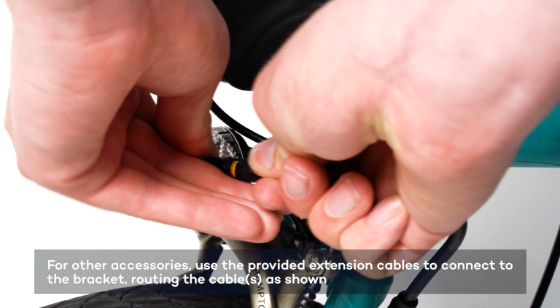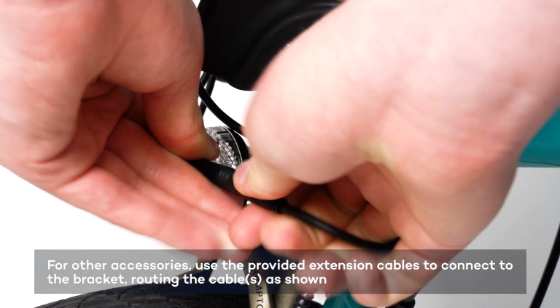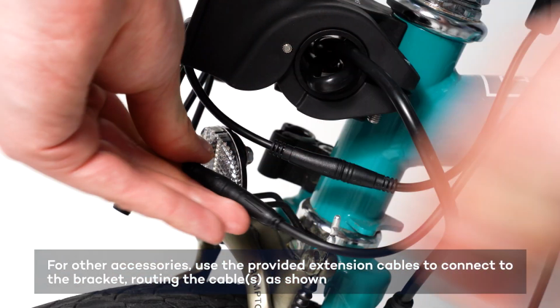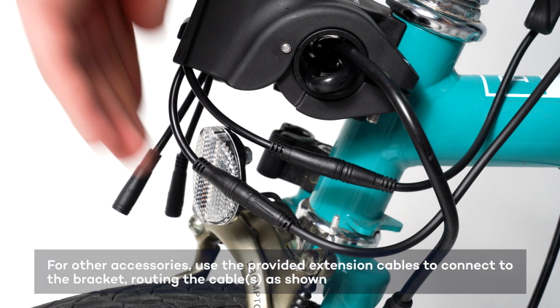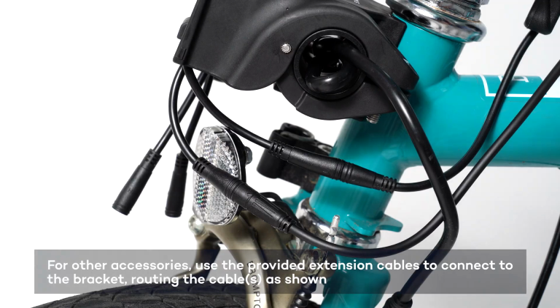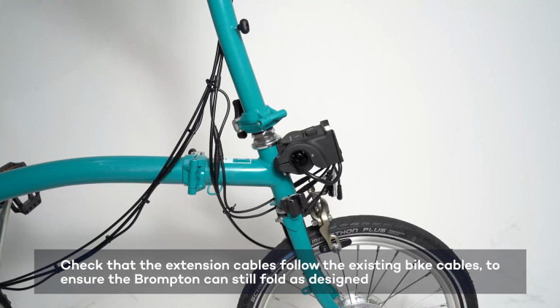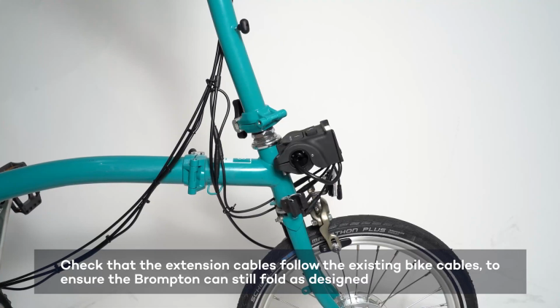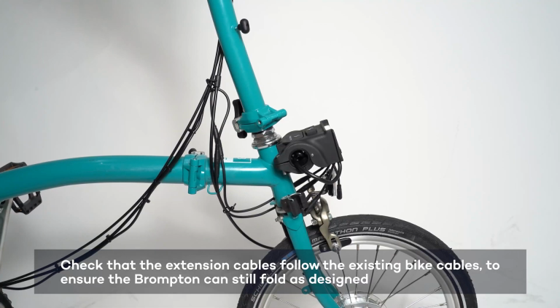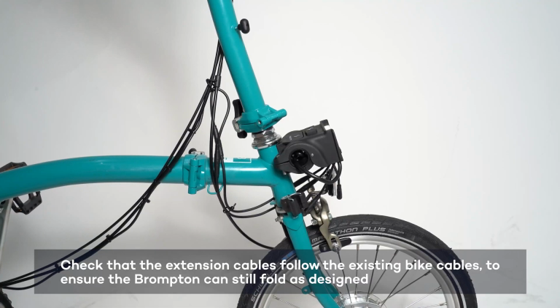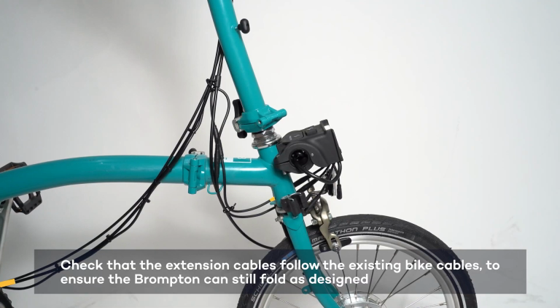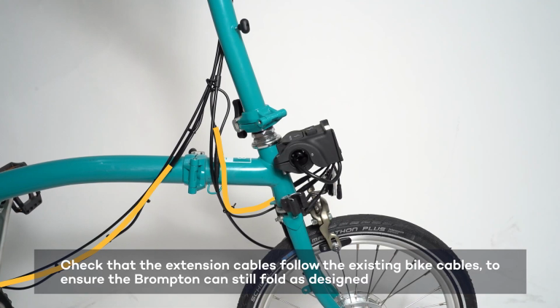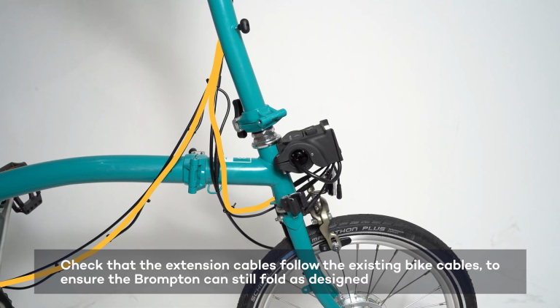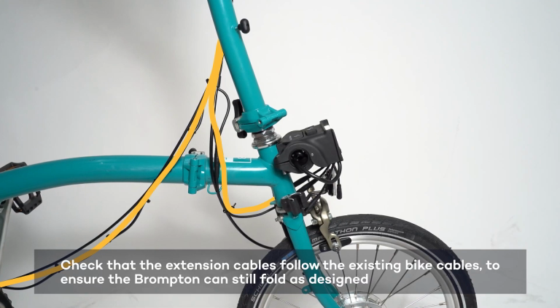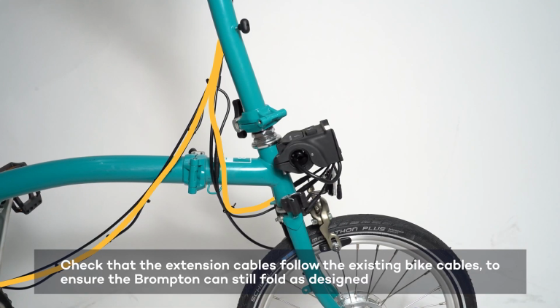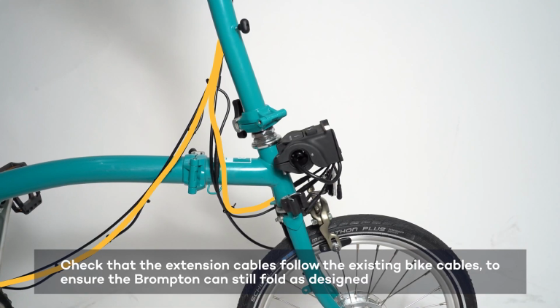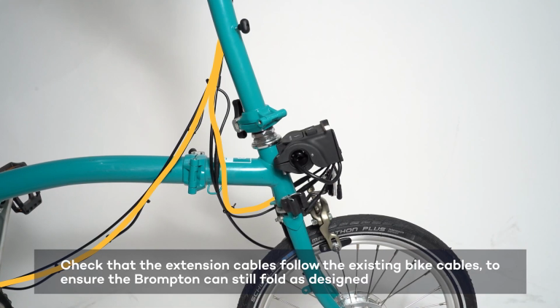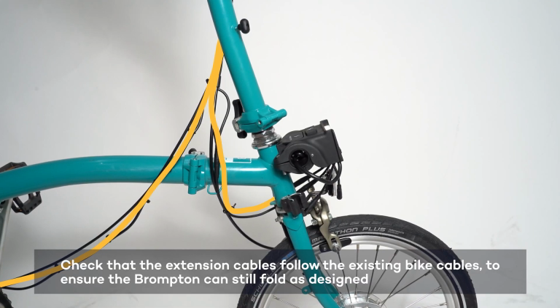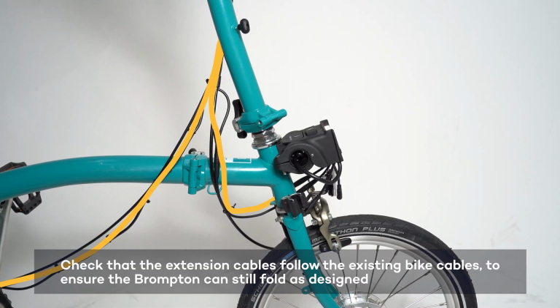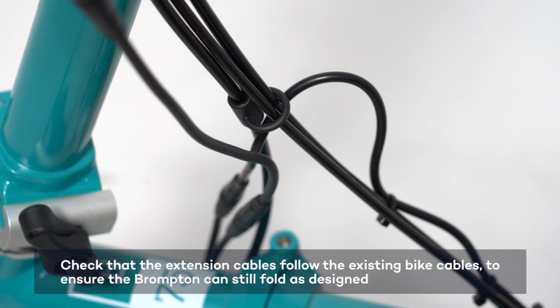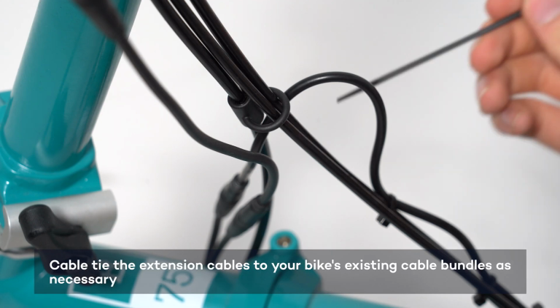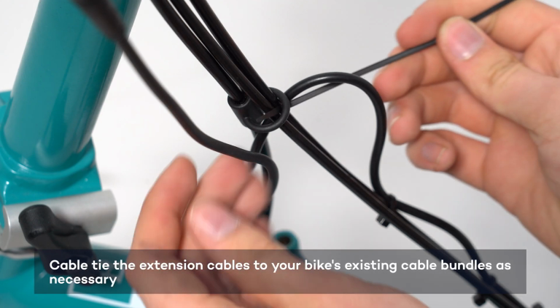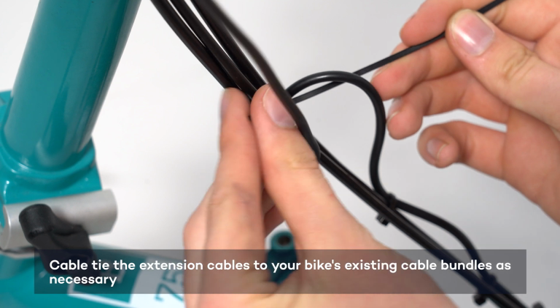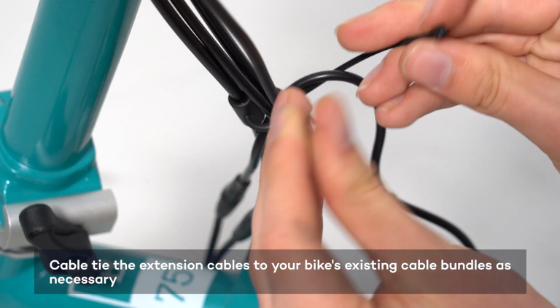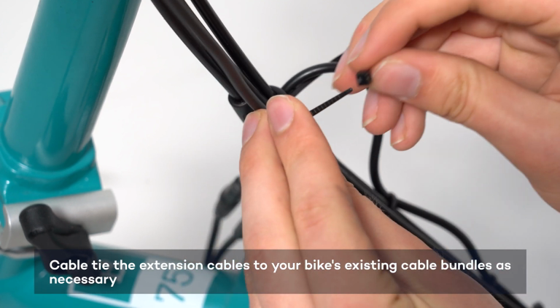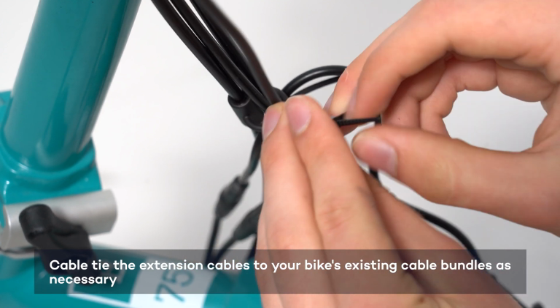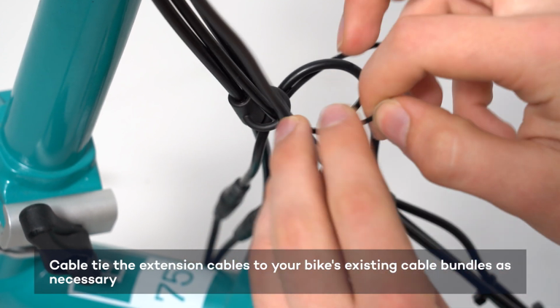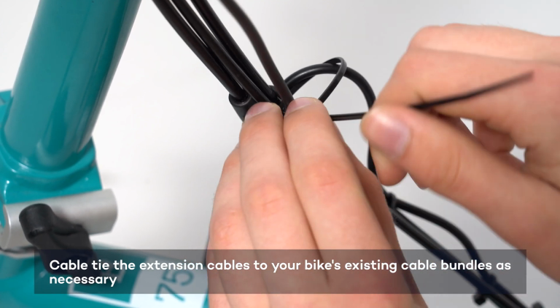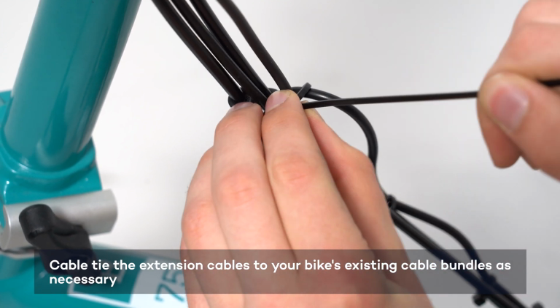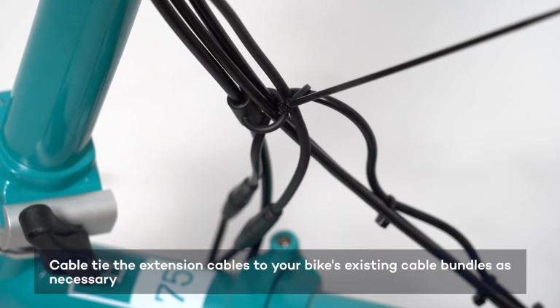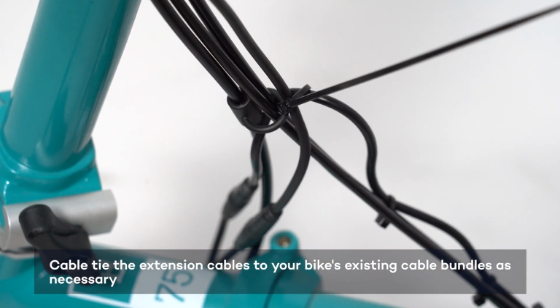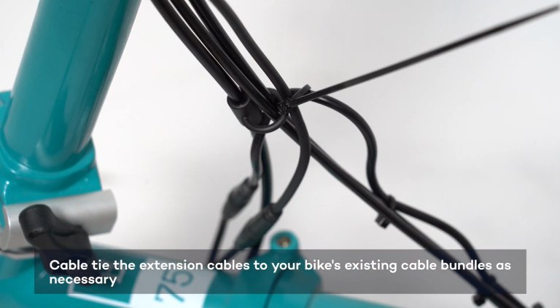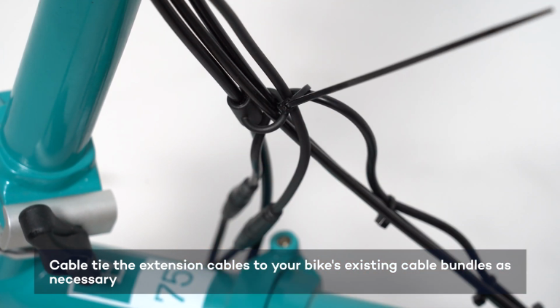Follow the existing cable routes to make sure that your Brompton steering and folding remain unaffected. Once this is done, secure the cables in place with cable ties.